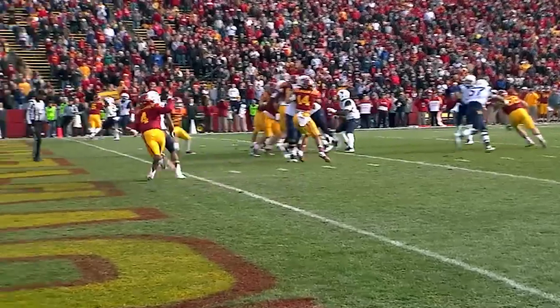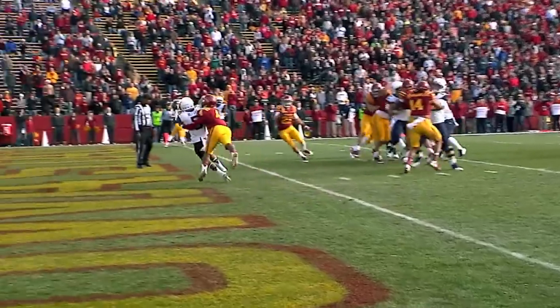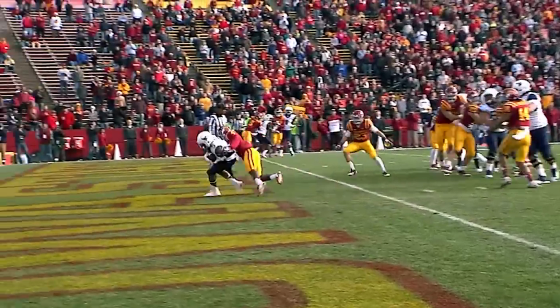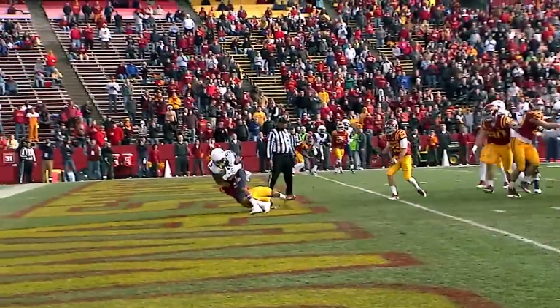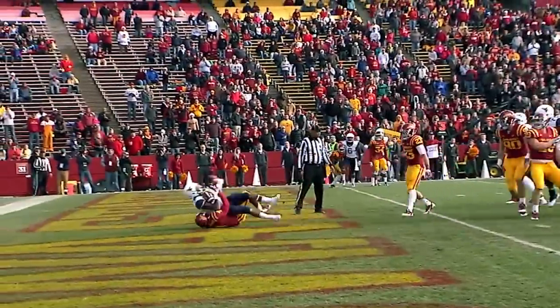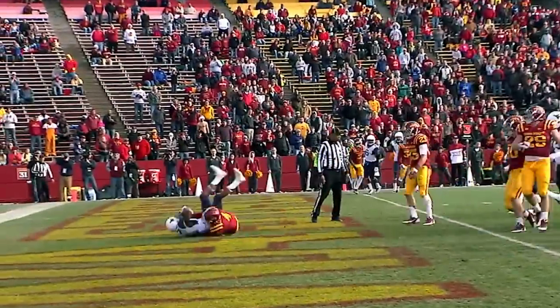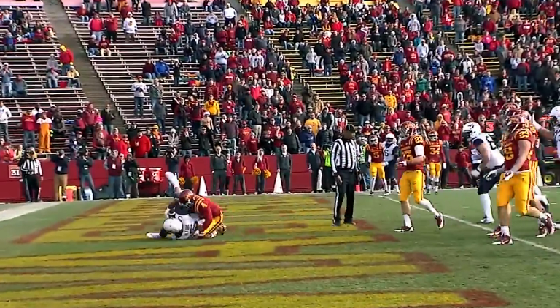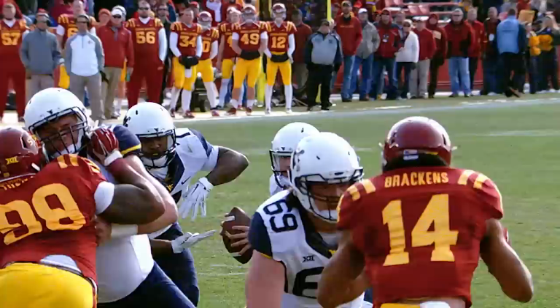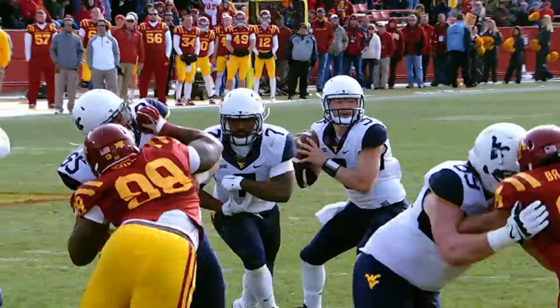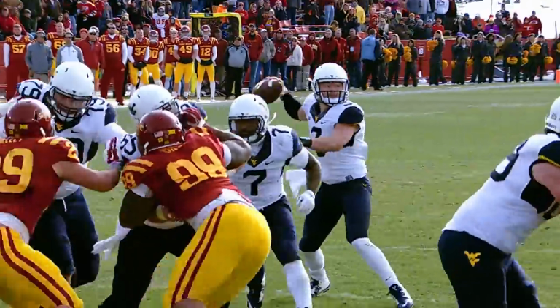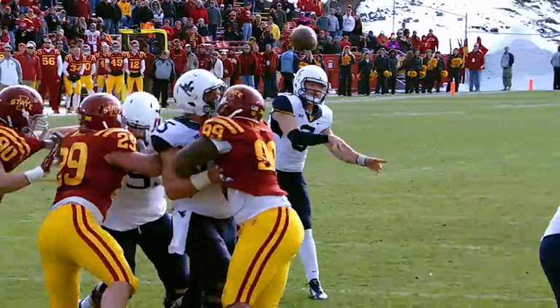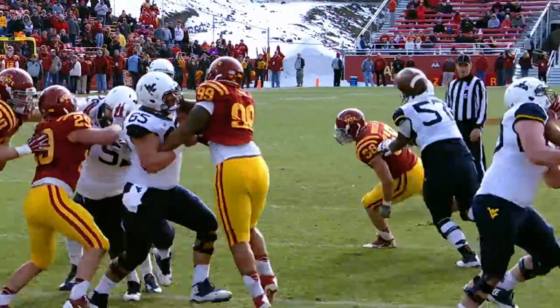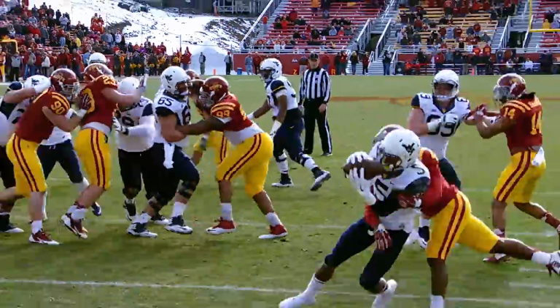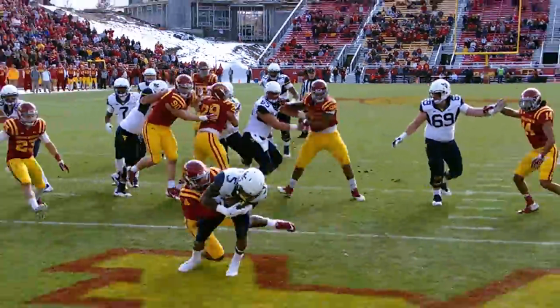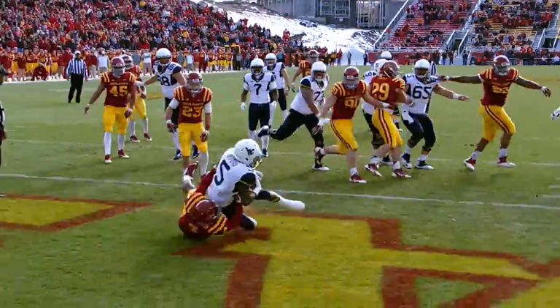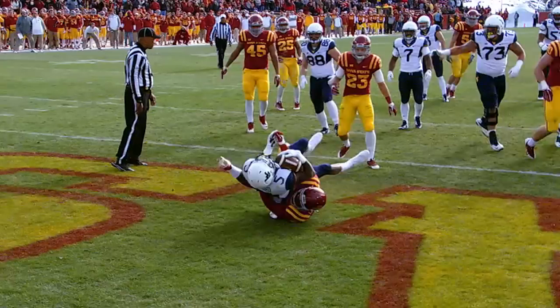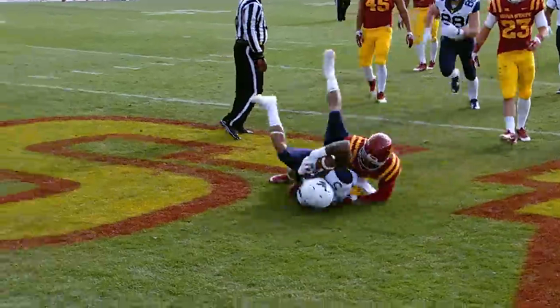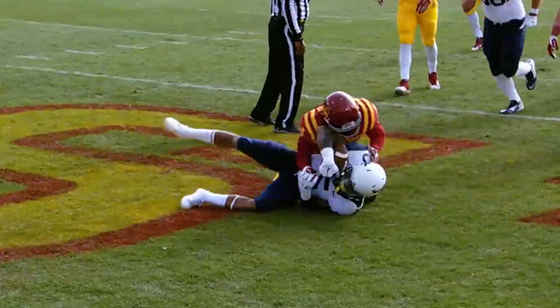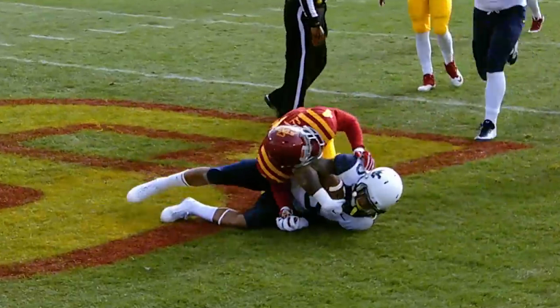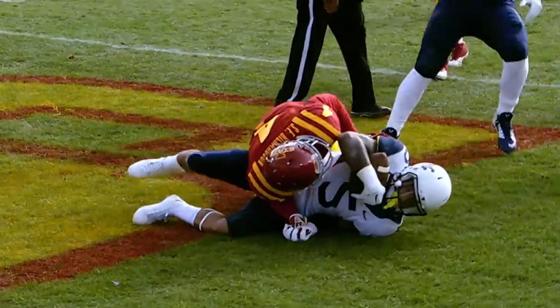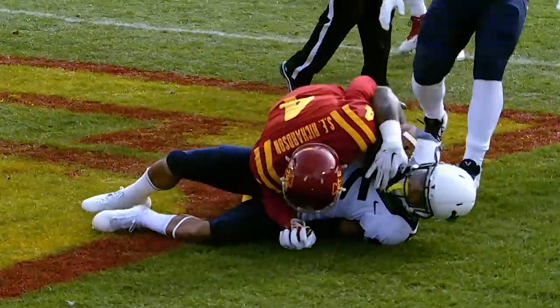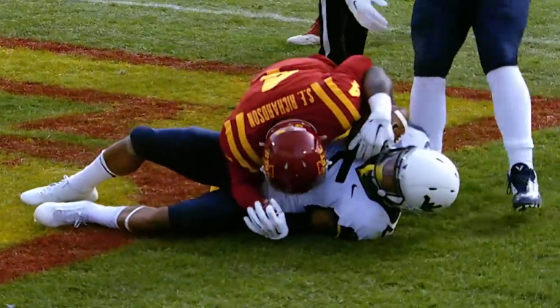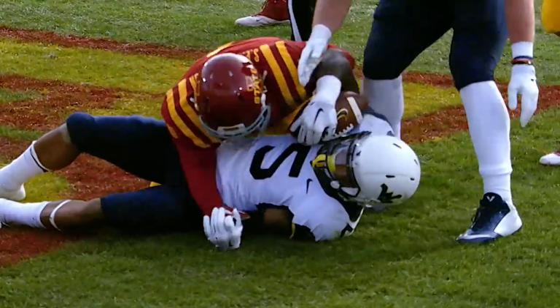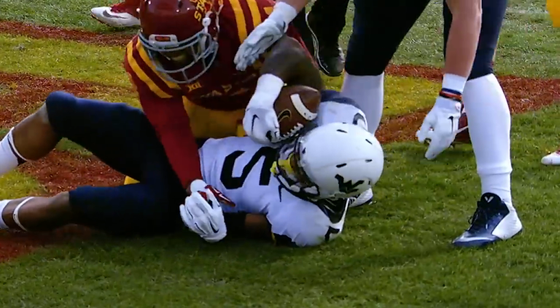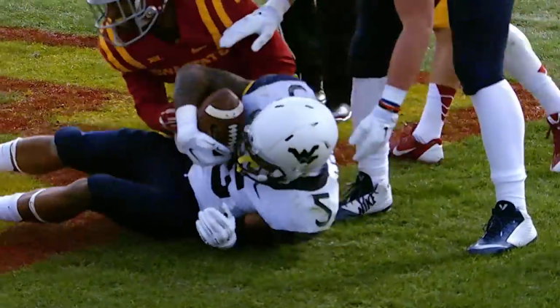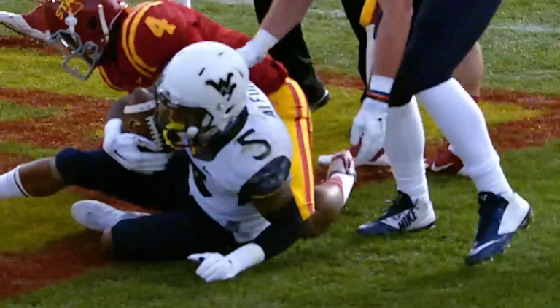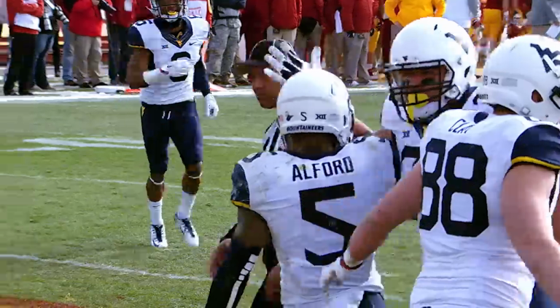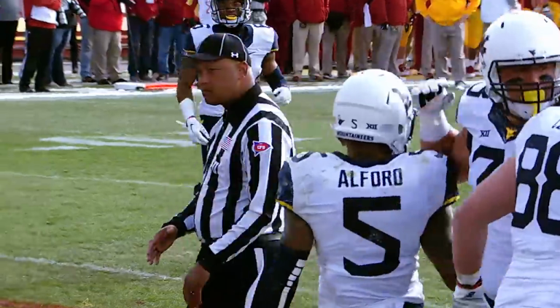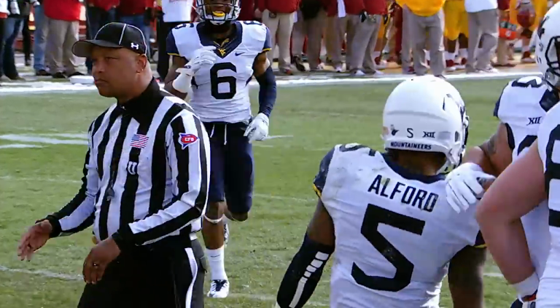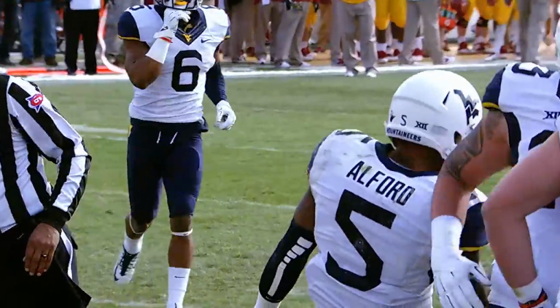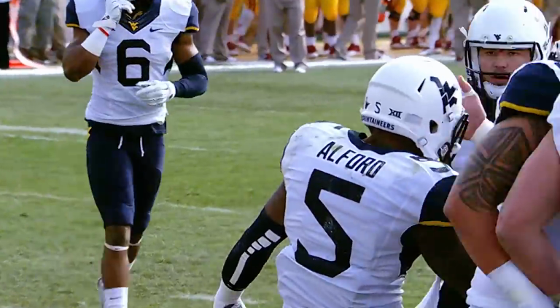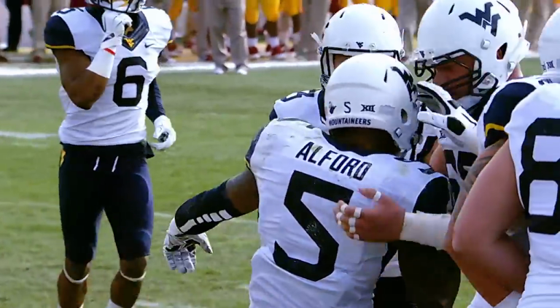Throws it — slam! Tough! Throwing a big catch! Alford! Touchdown! I mean, that's a tough catch in traffic with the defensive back hanging all over your back.